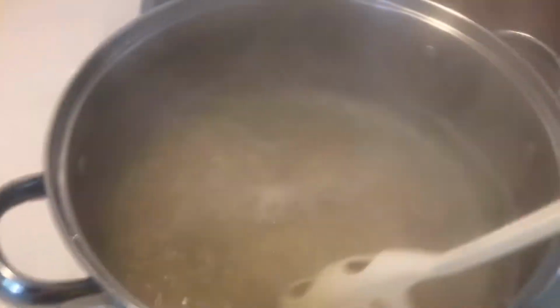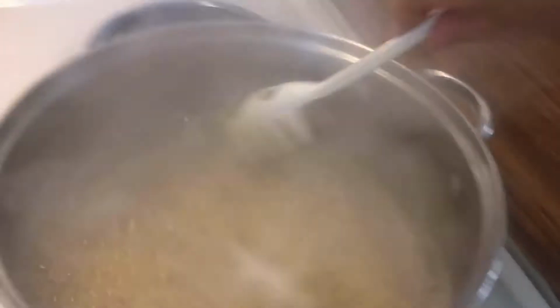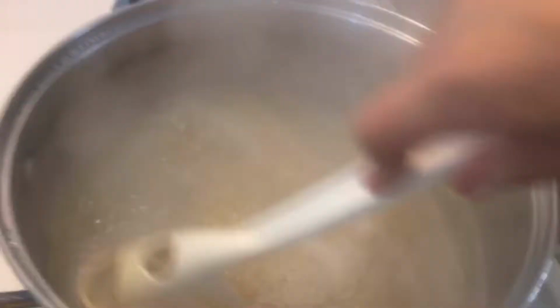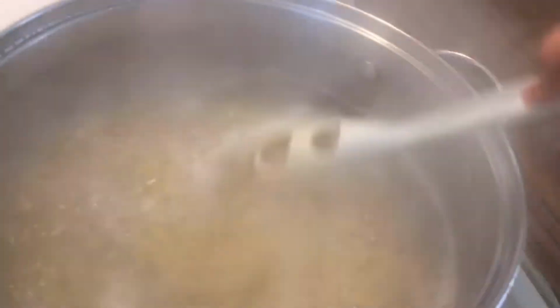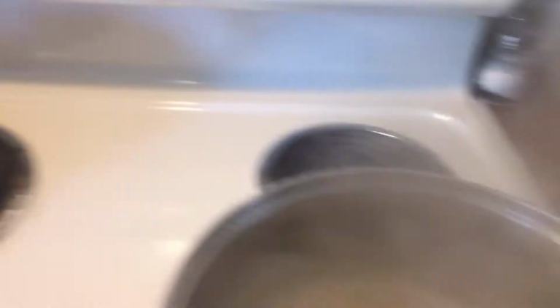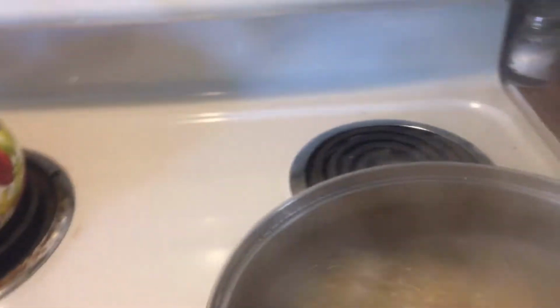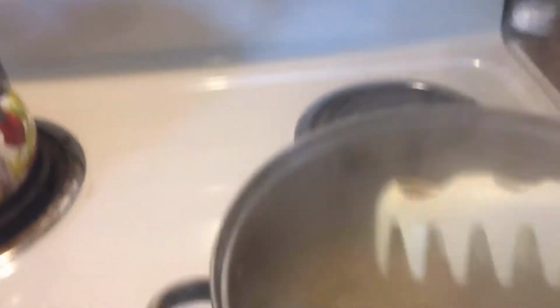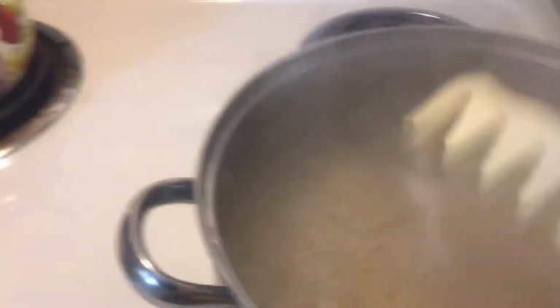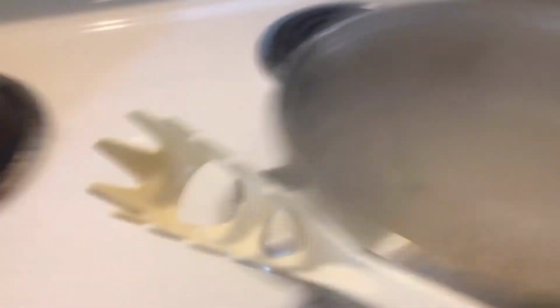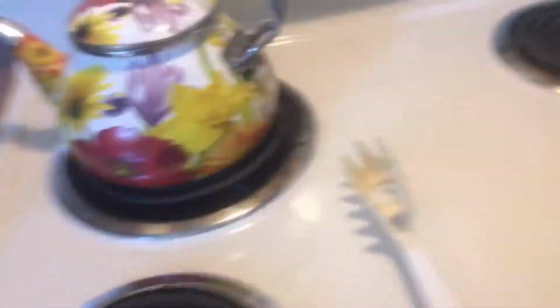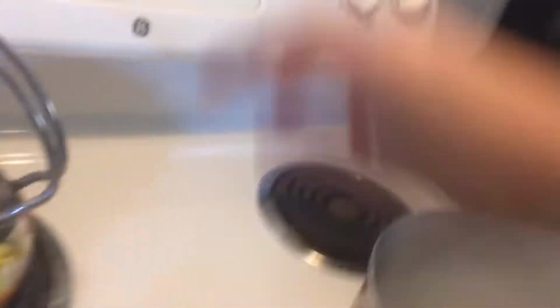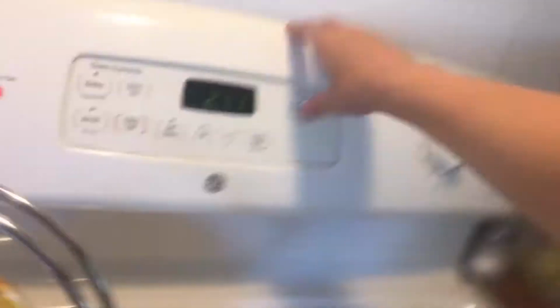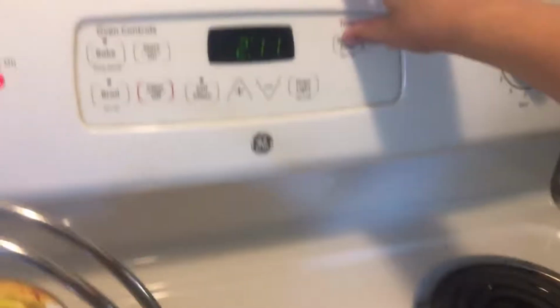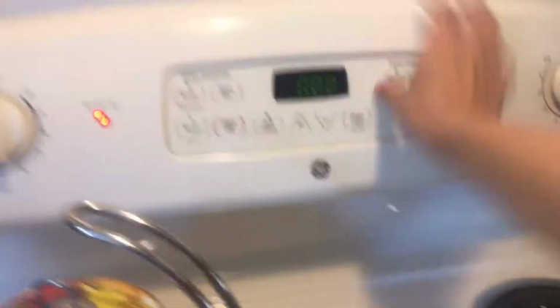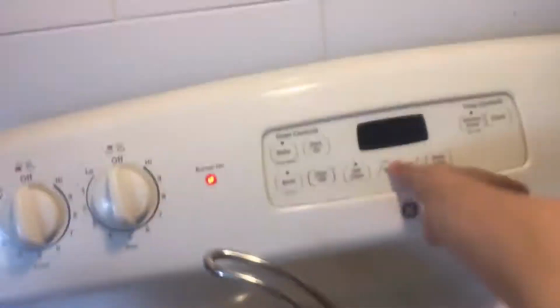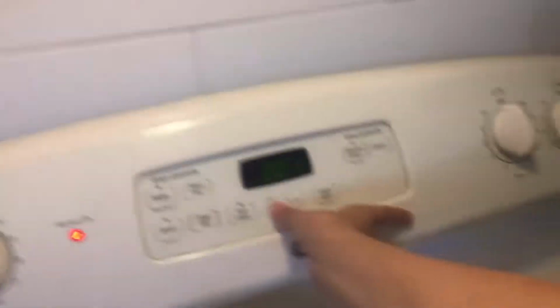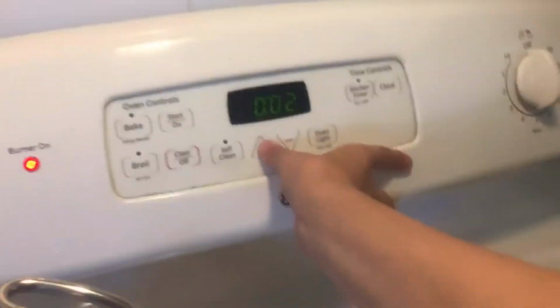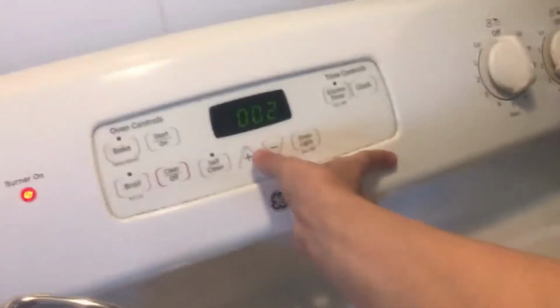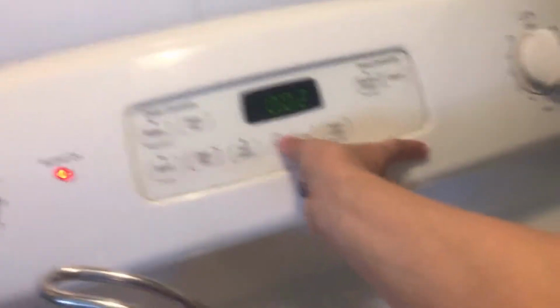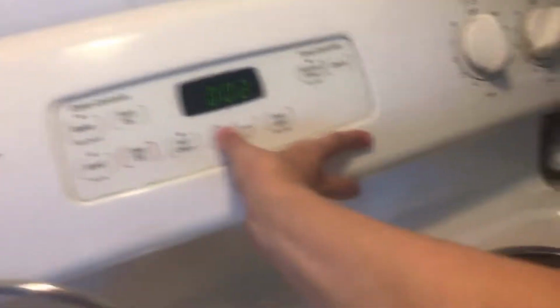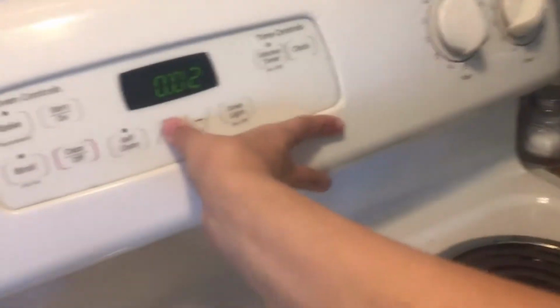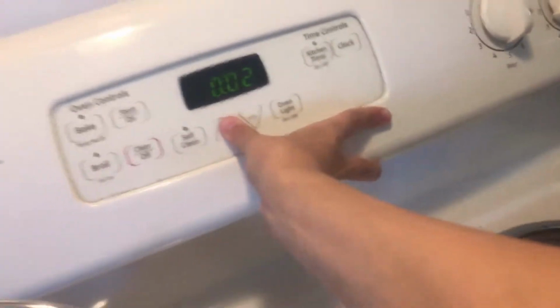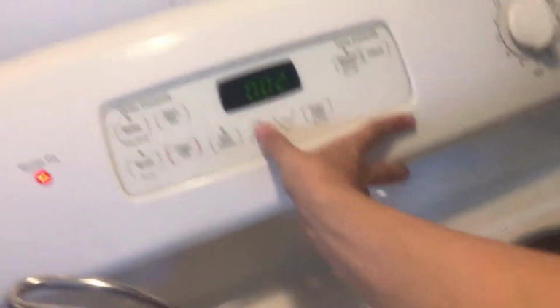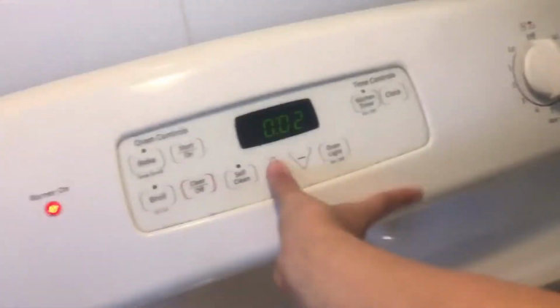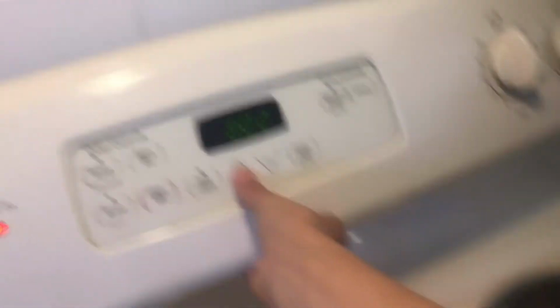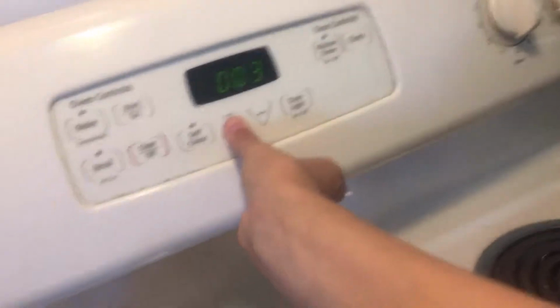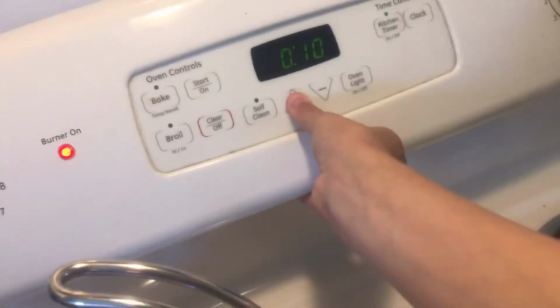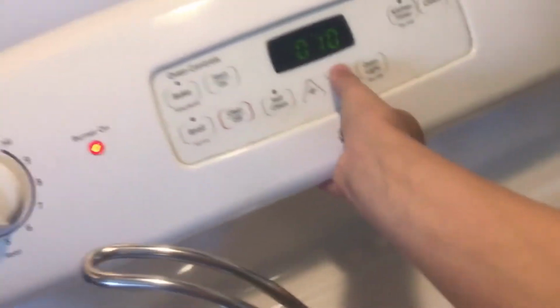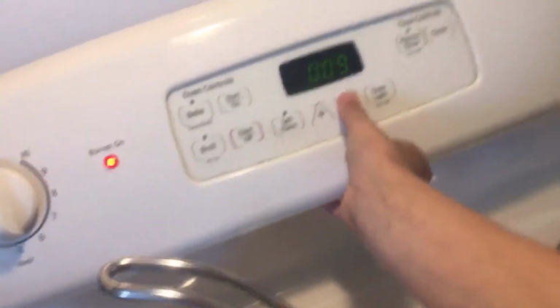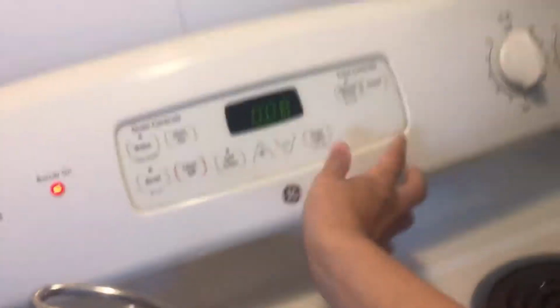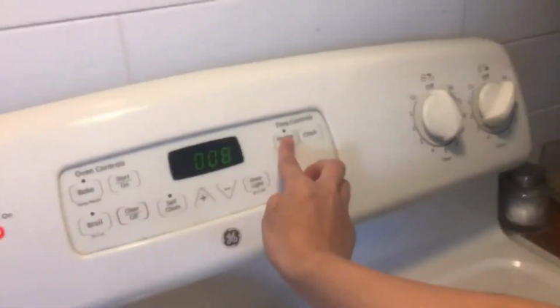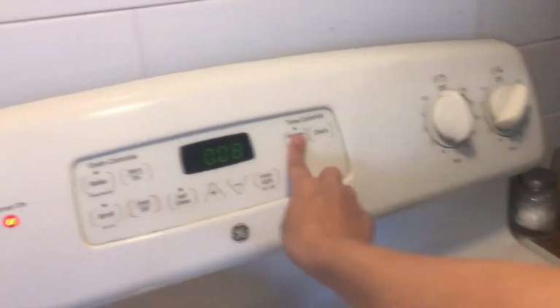Okay, now set the timer. For ten minutes — I mean eight minutes. Okay, eight minutes.